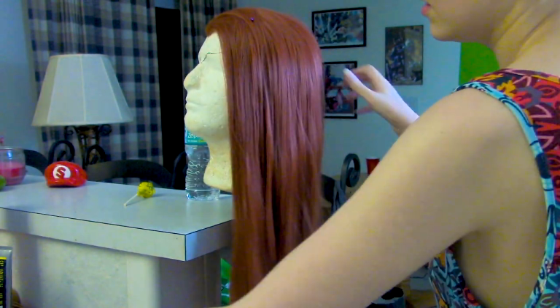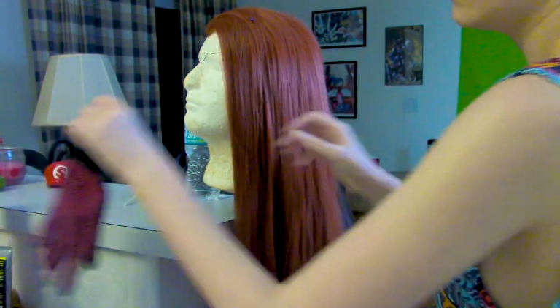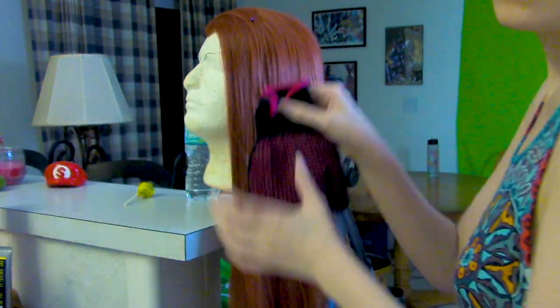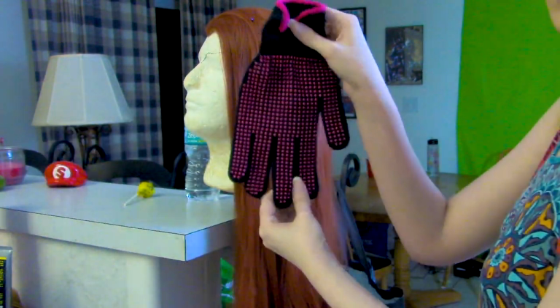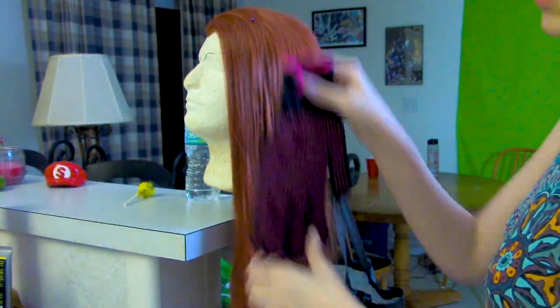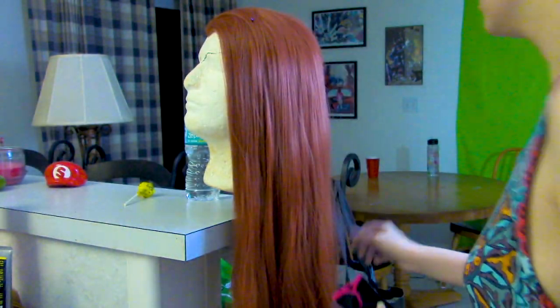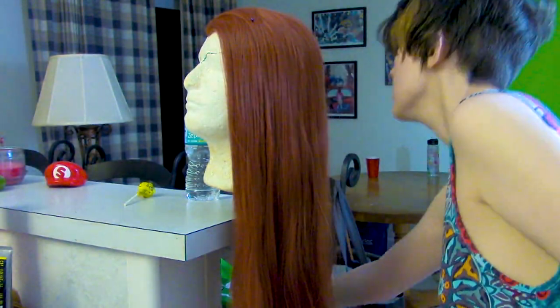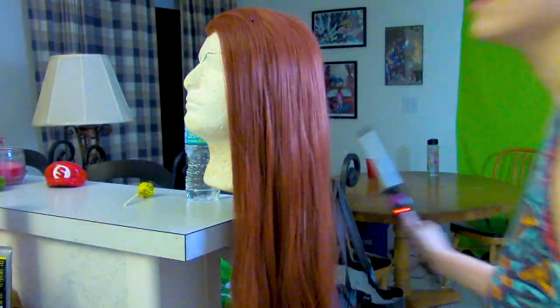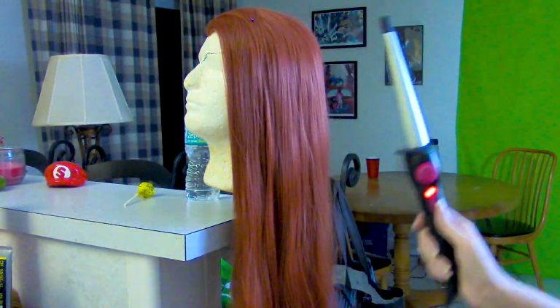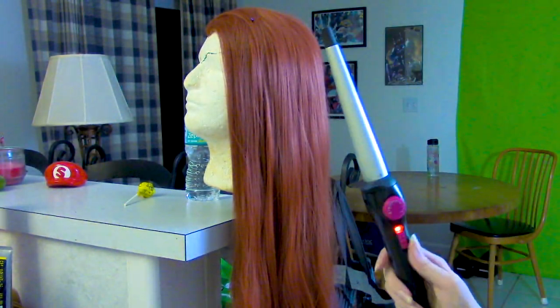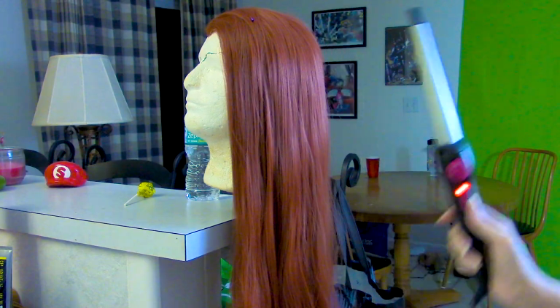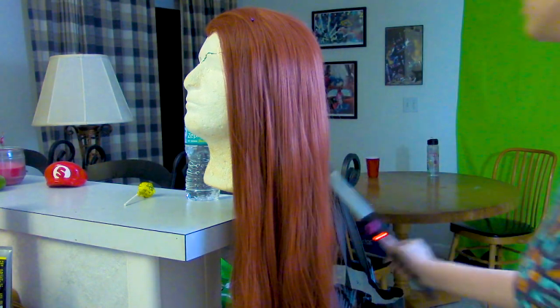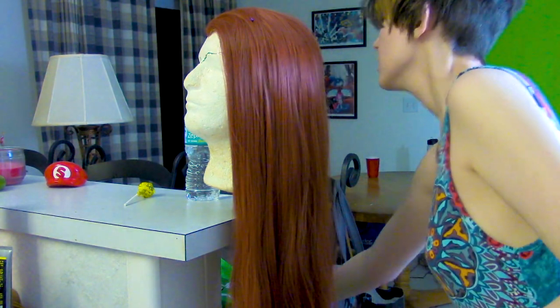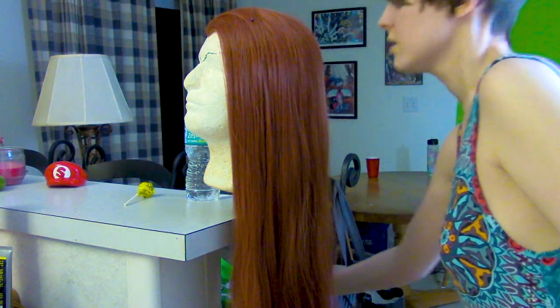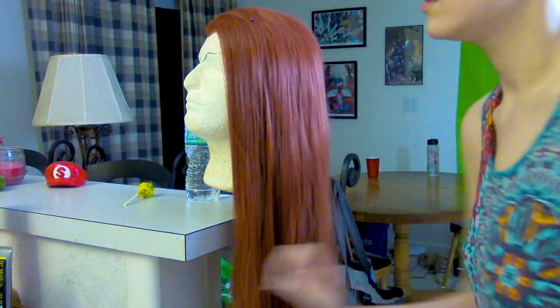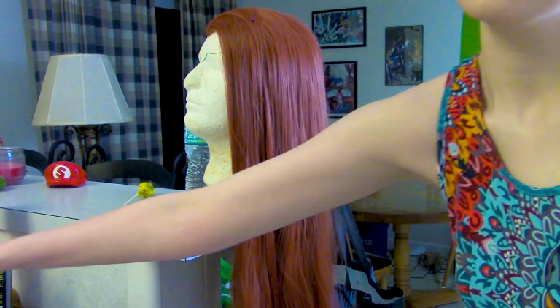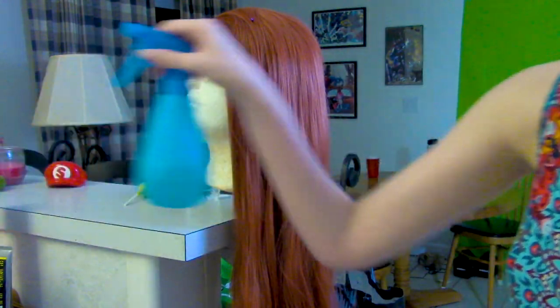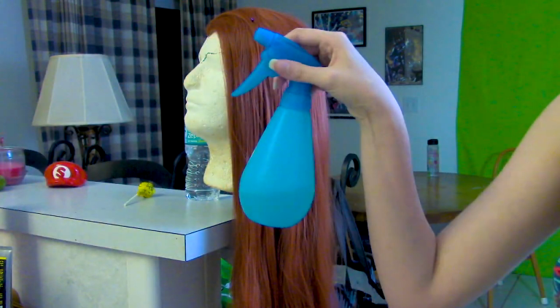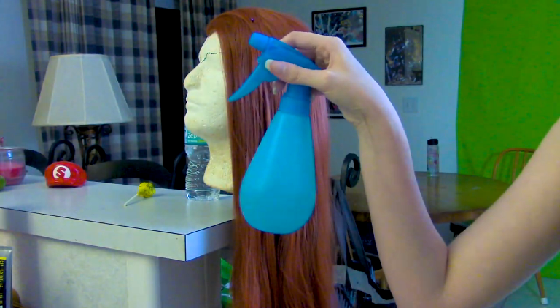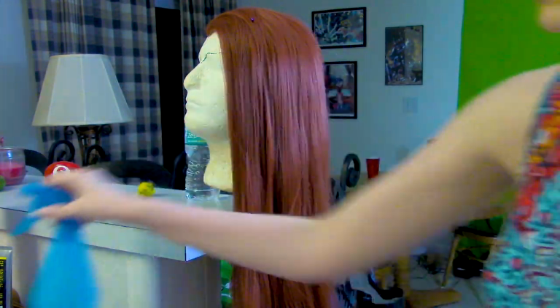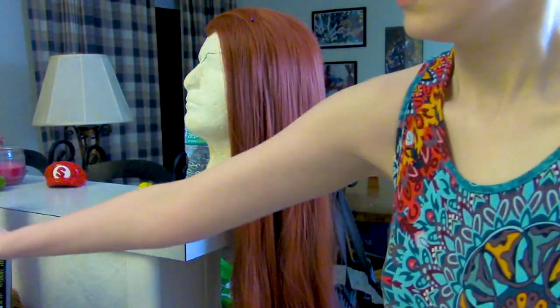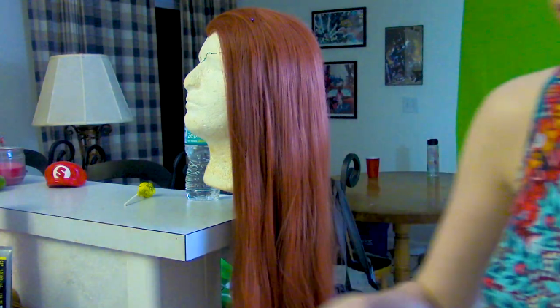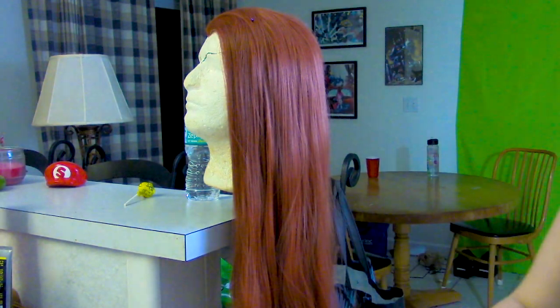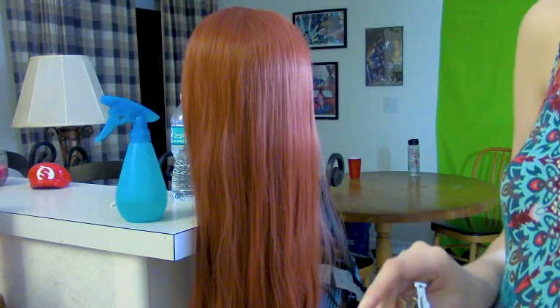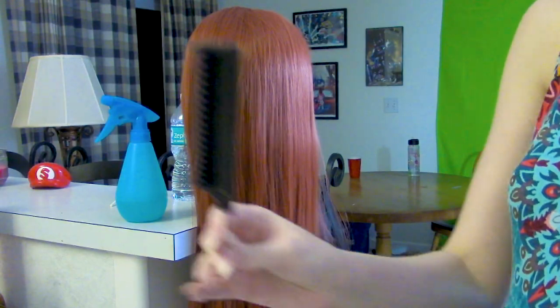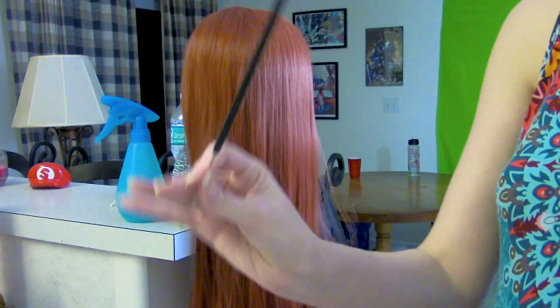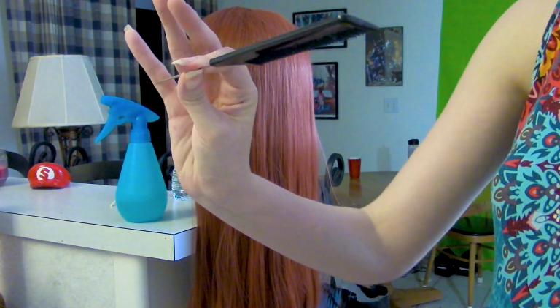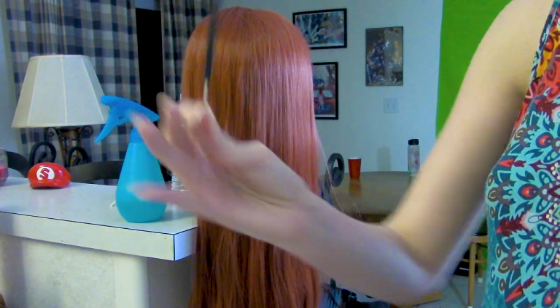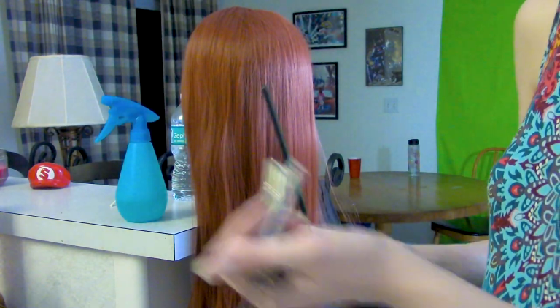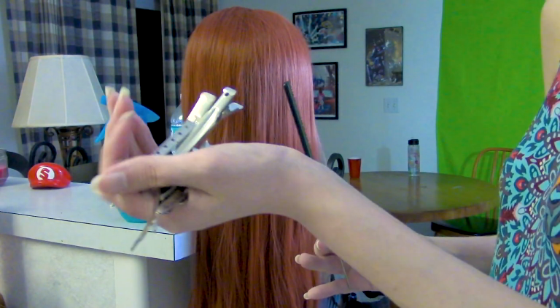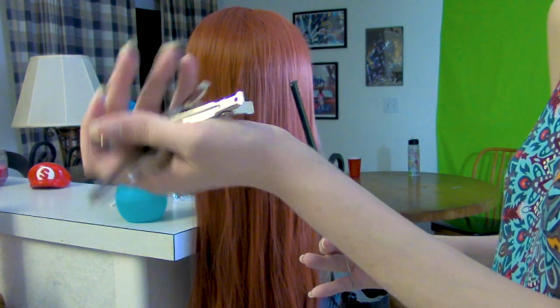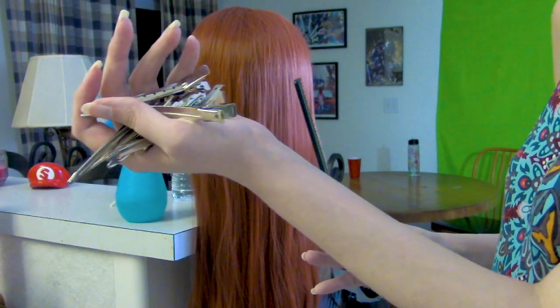Just like before, there are some things that you'll need: heat resistant gloves, a curling wand, a spray bottle of water, a brush and comb — preferably with a separator — and alligator clips.